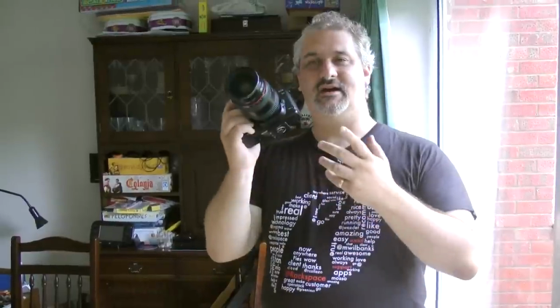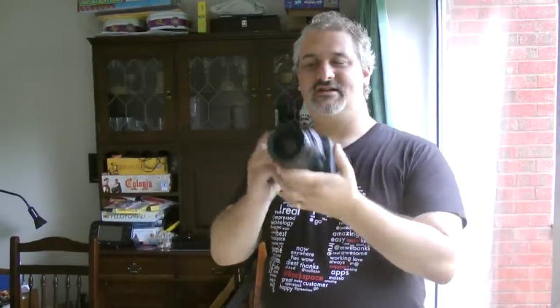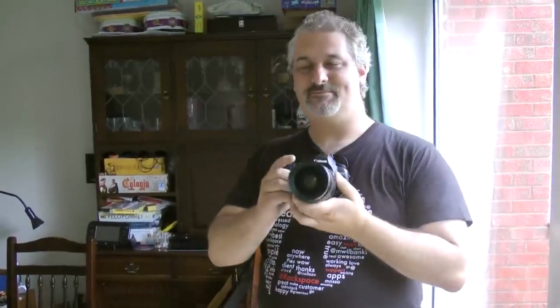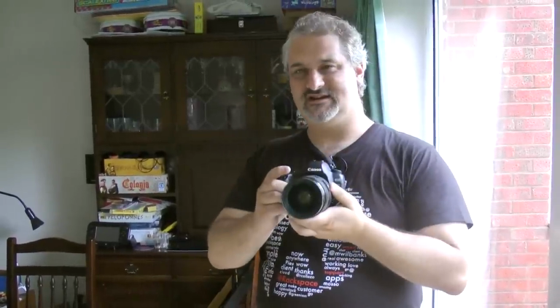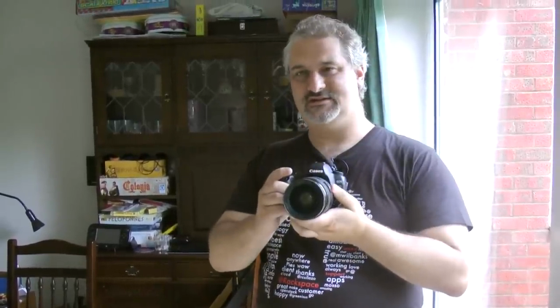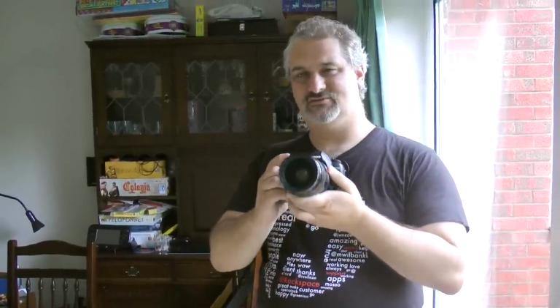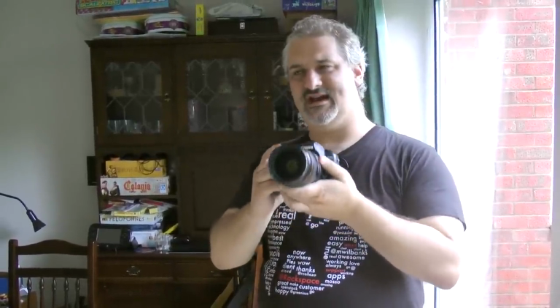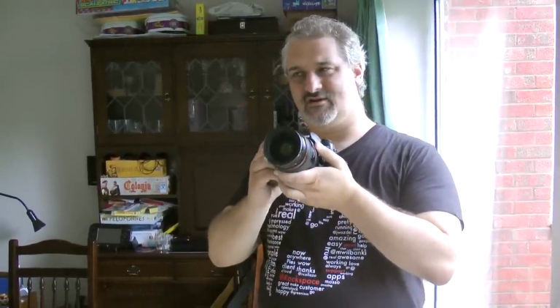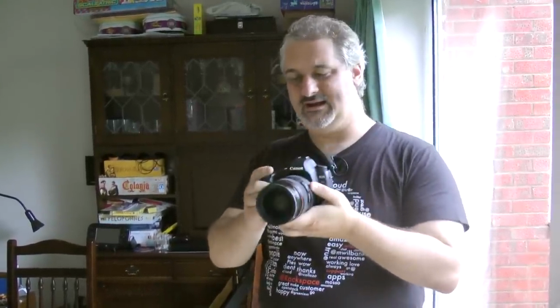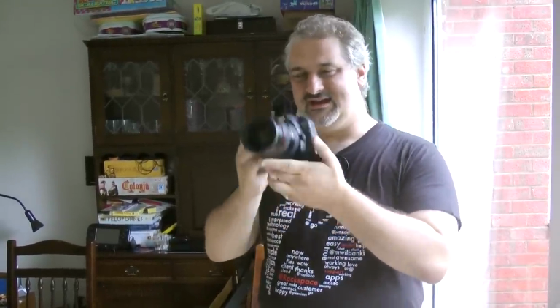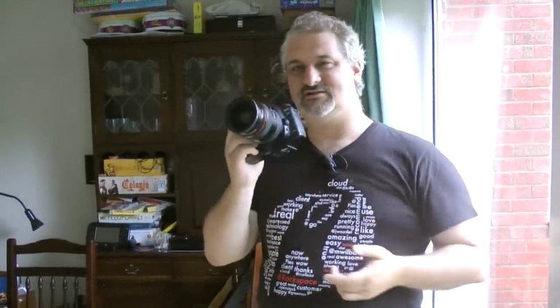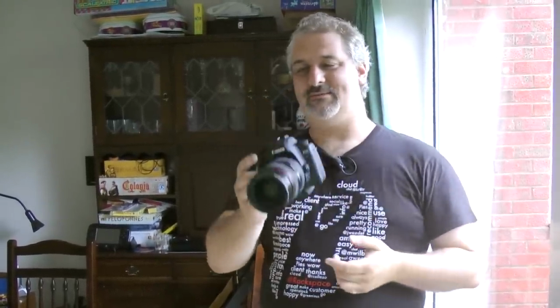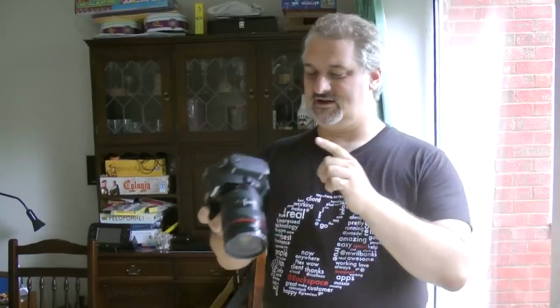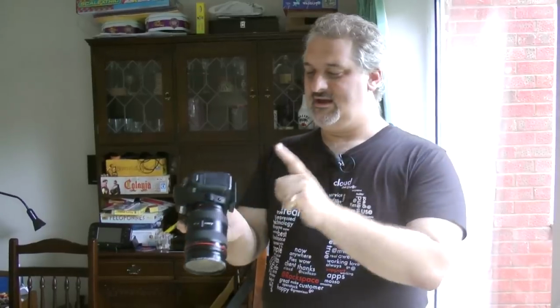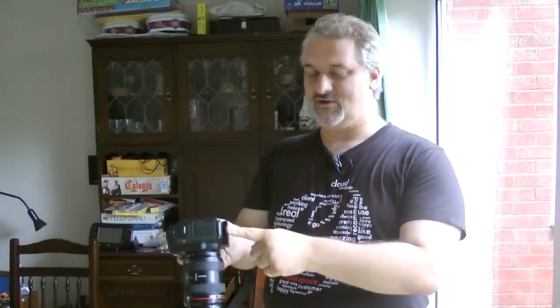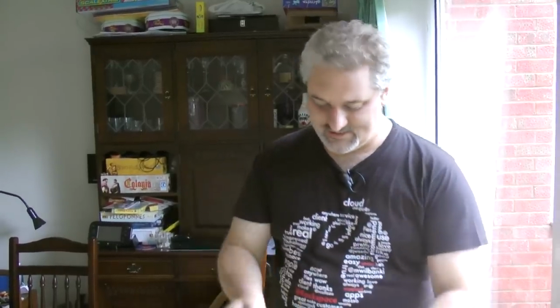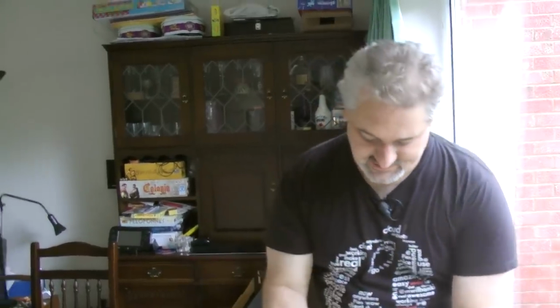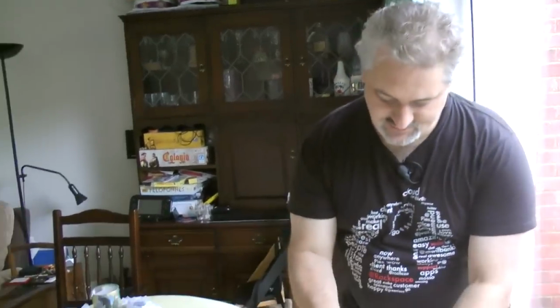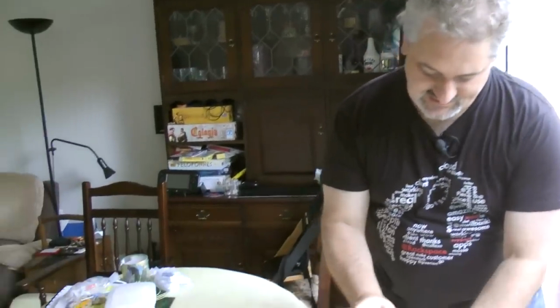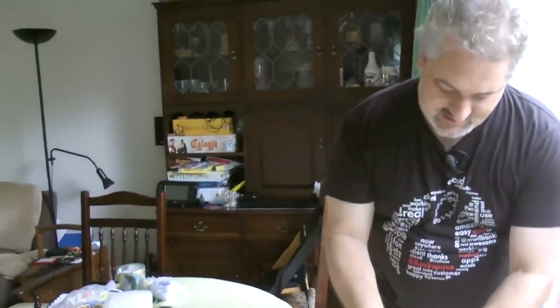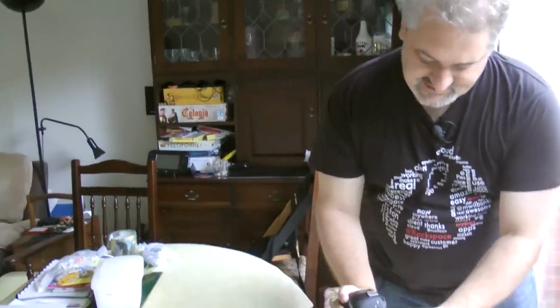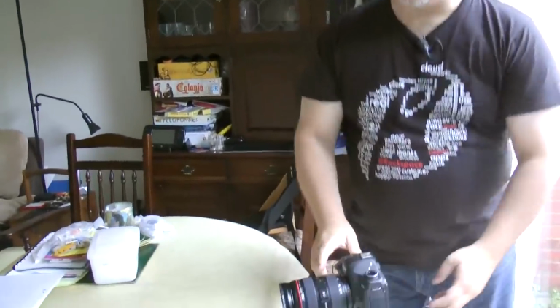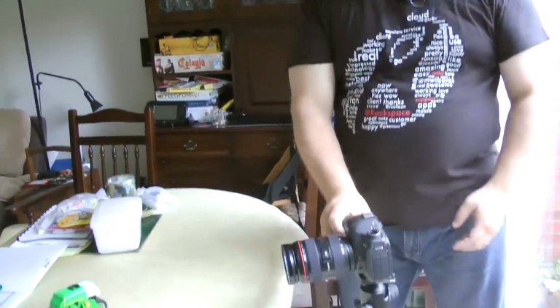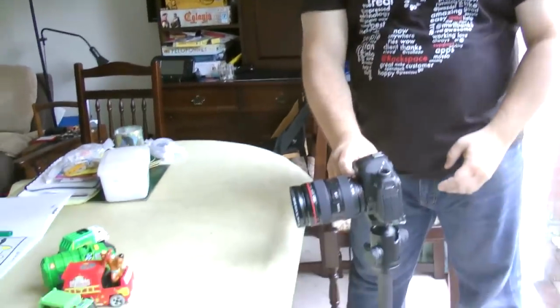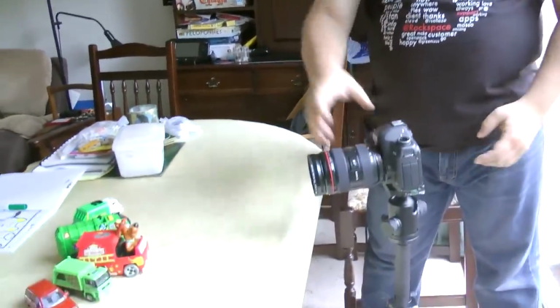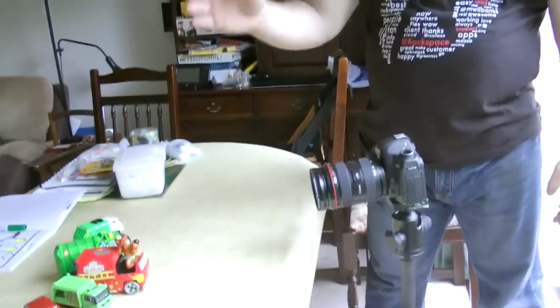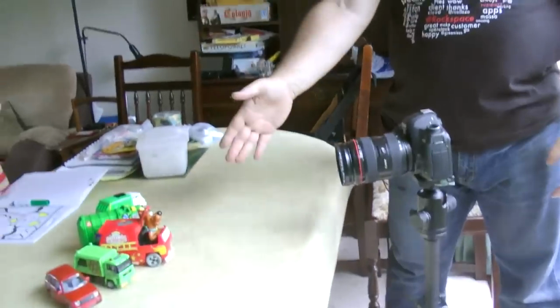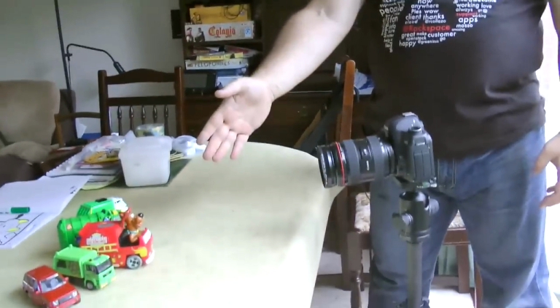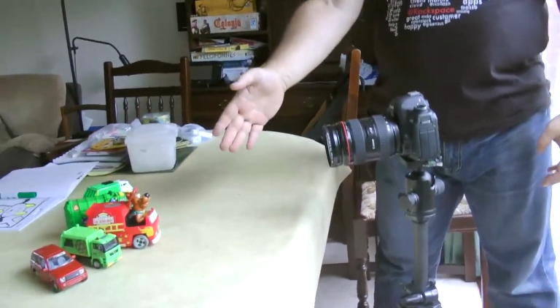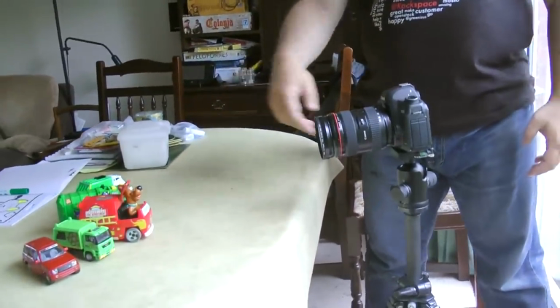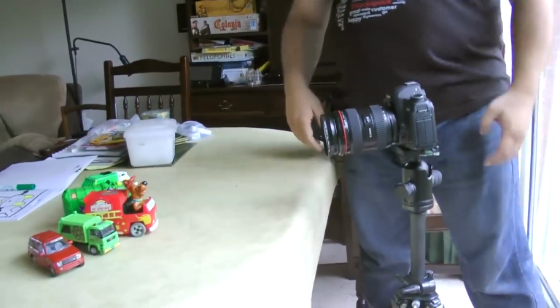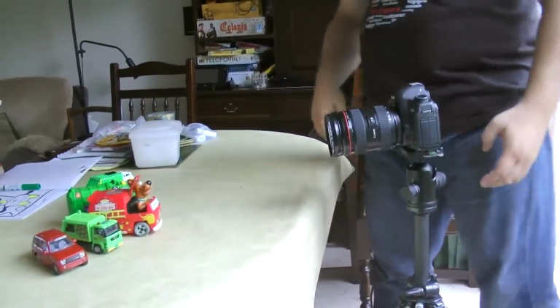Another key part of getting all of these pictures right quickly is to use a tripod. So I've got my tripod shoe on here. I'm going to stick that on the tripod and I've got a little subject here — I've got some toy cars.